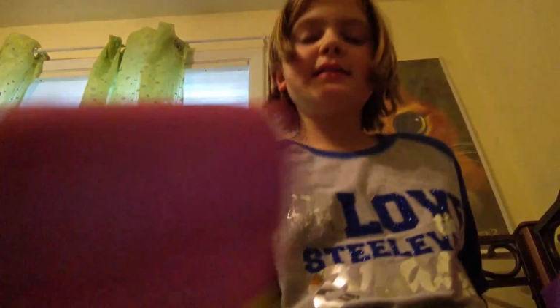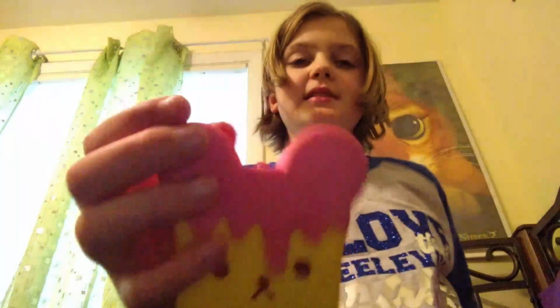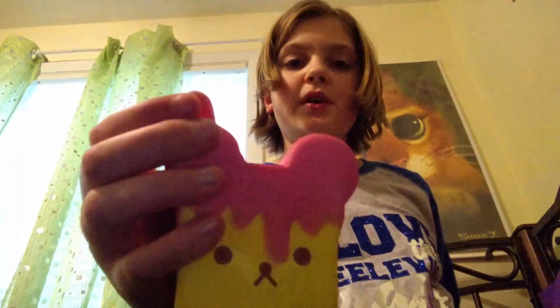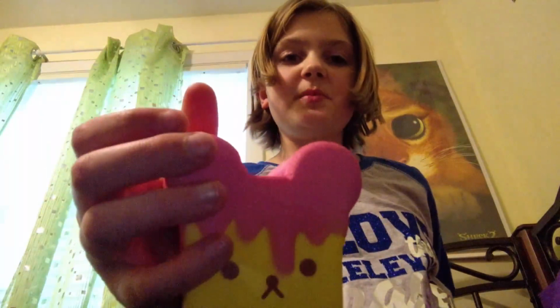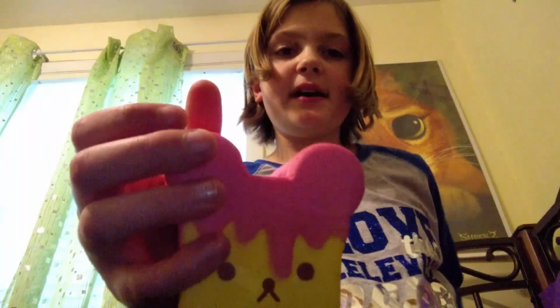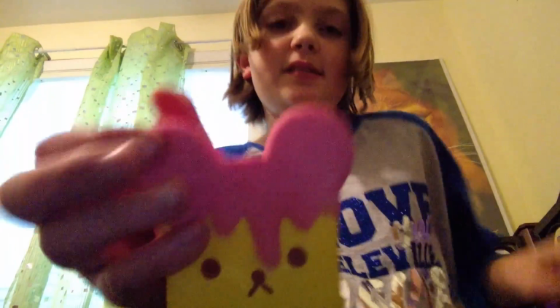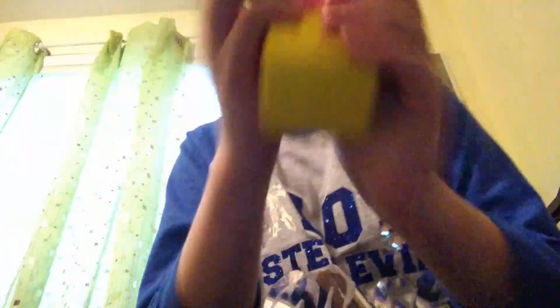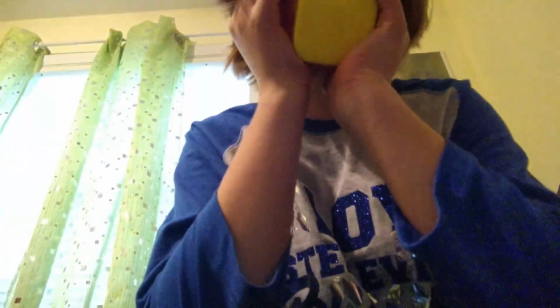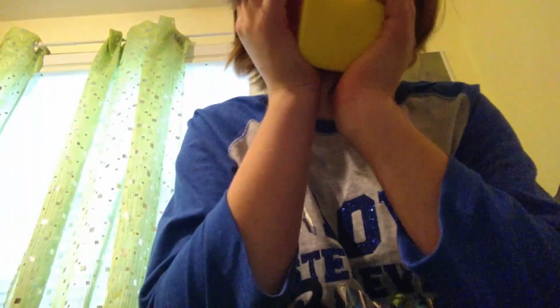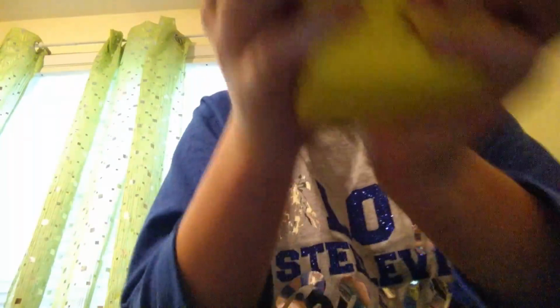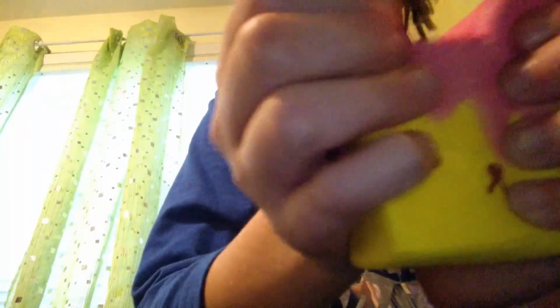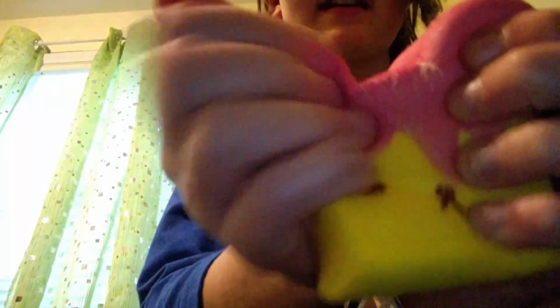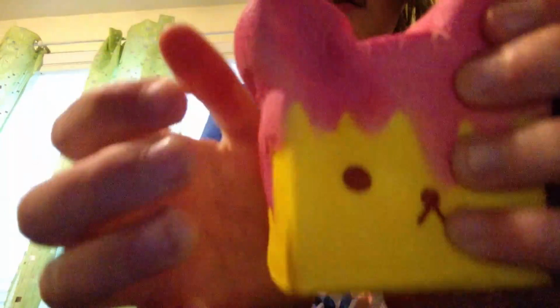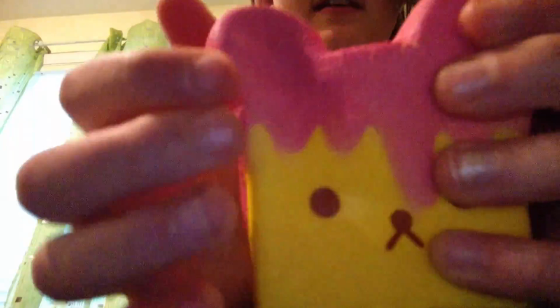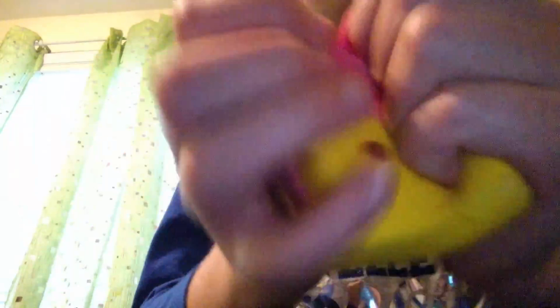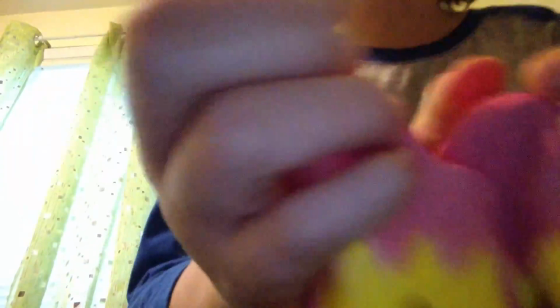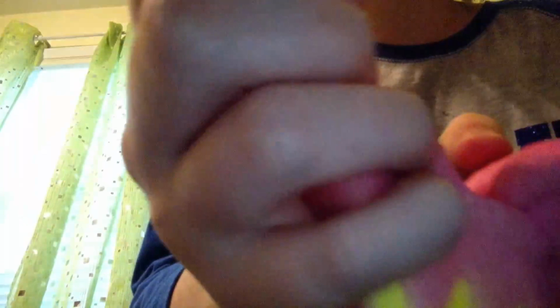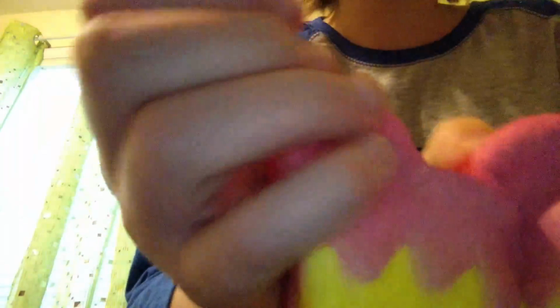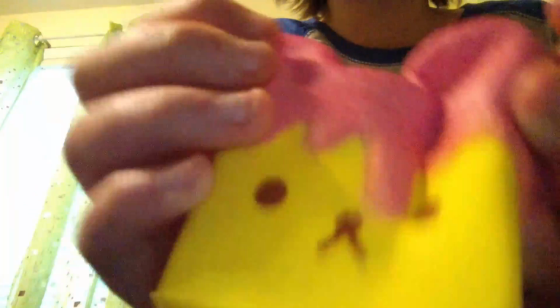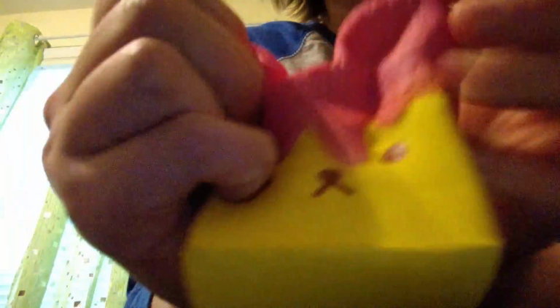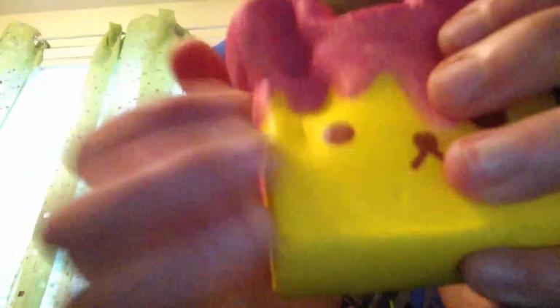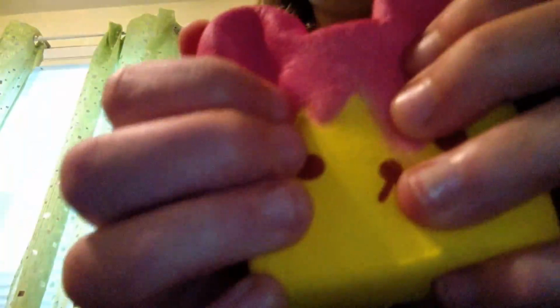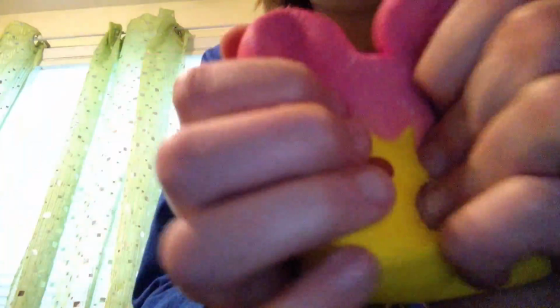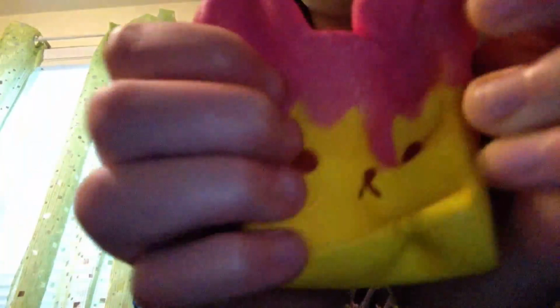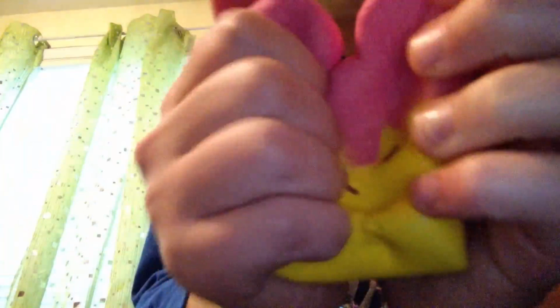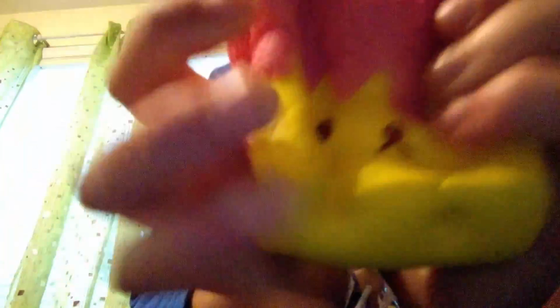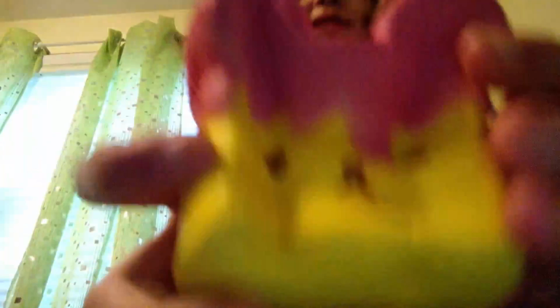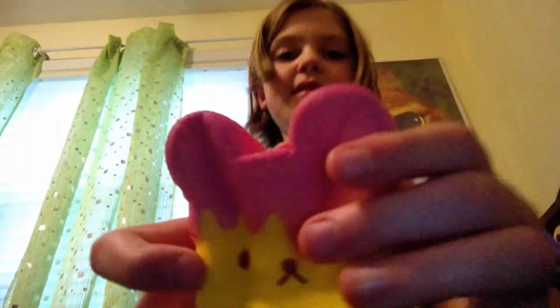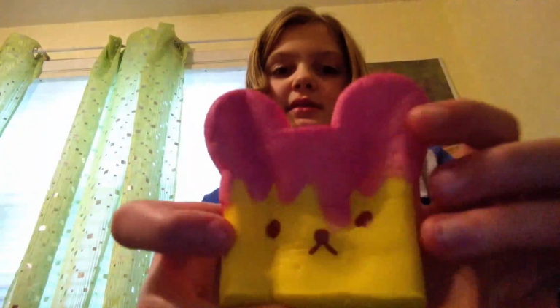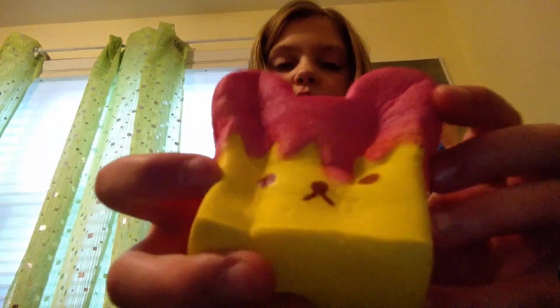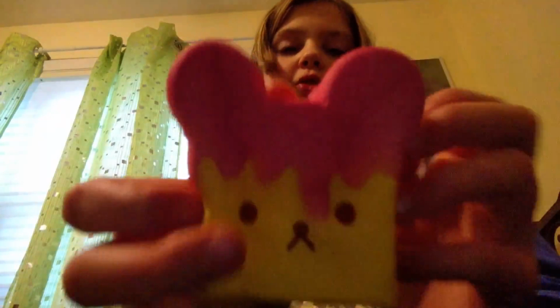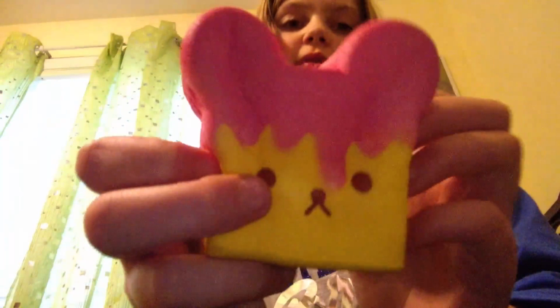Next is this Rilakkuma Honey Toast. It smells like honey or something - it smells like everything sweet. And it's super duper slow rising.